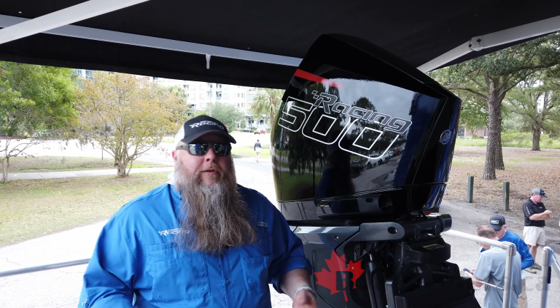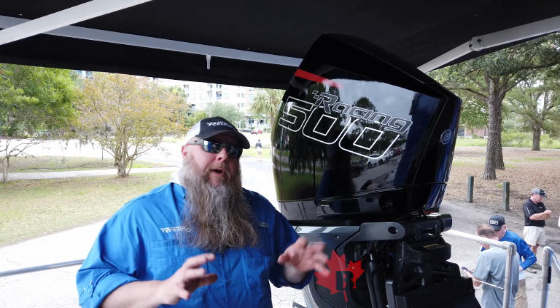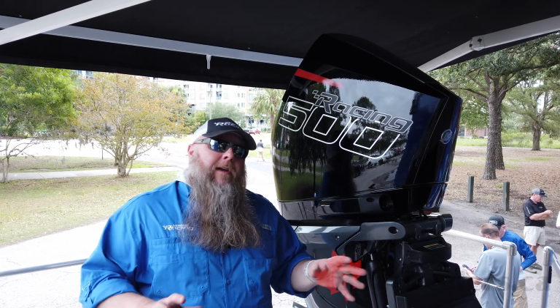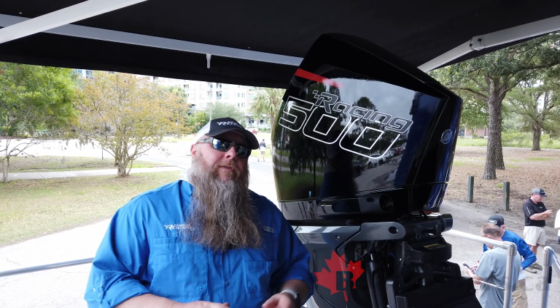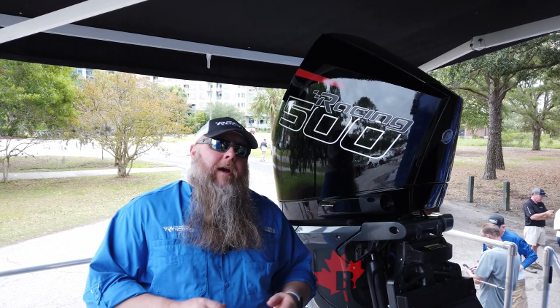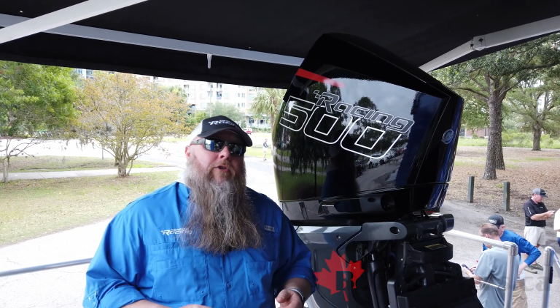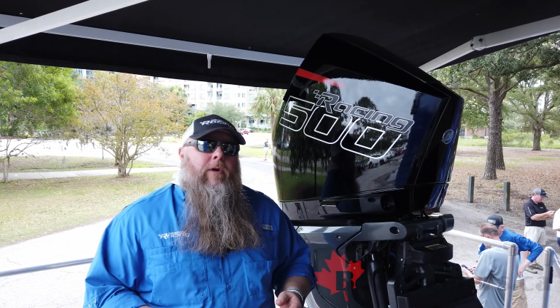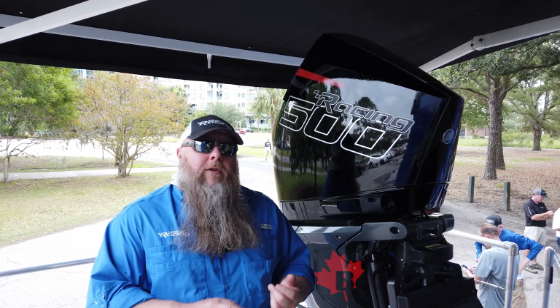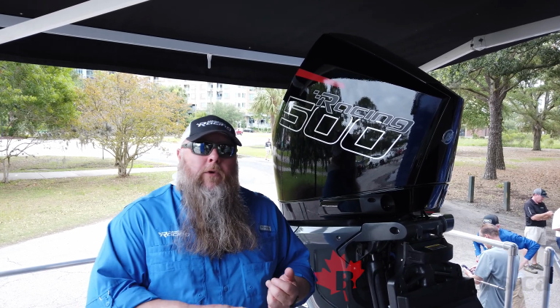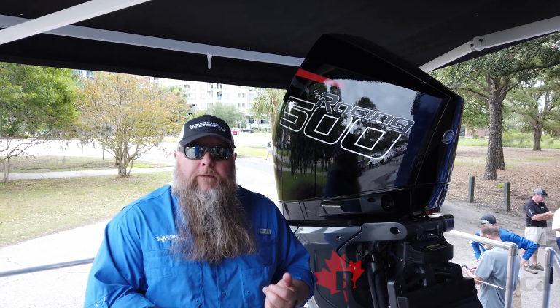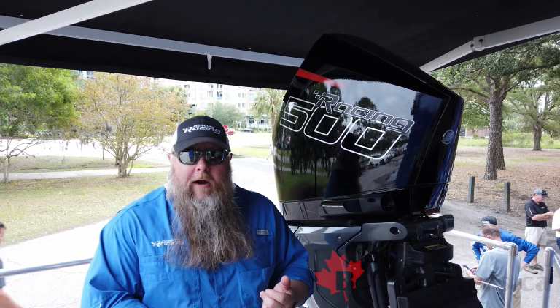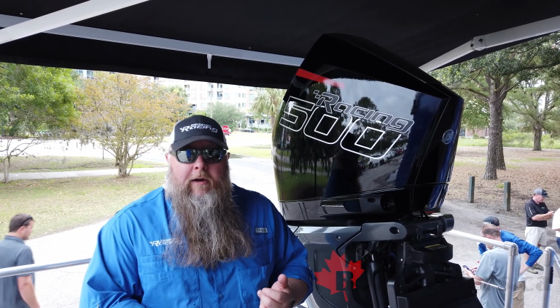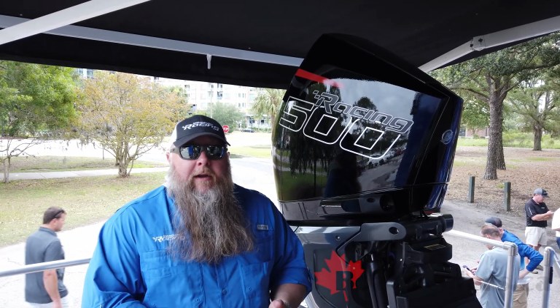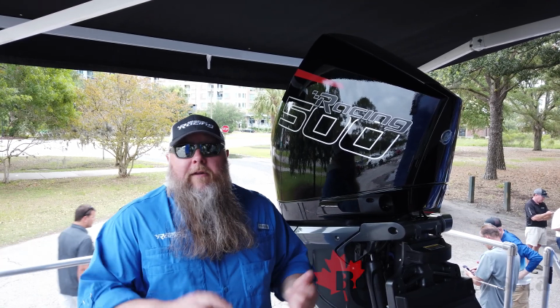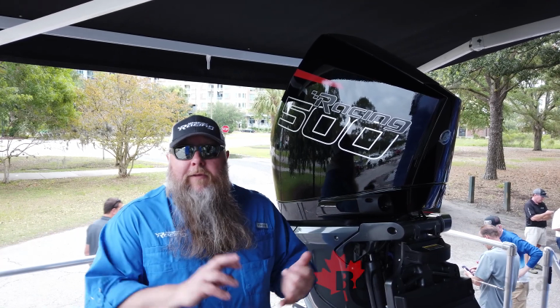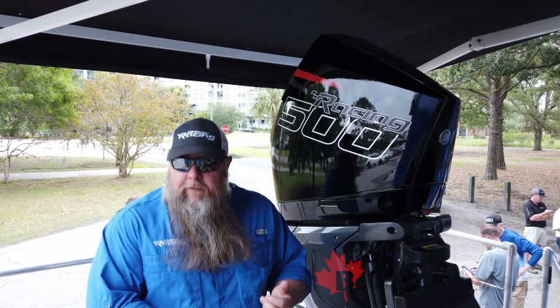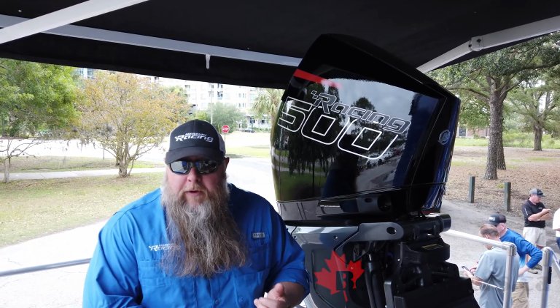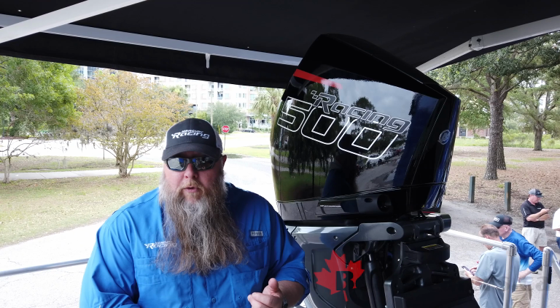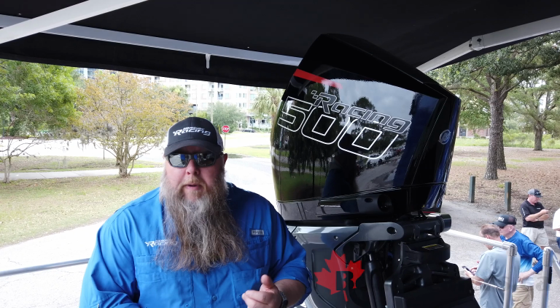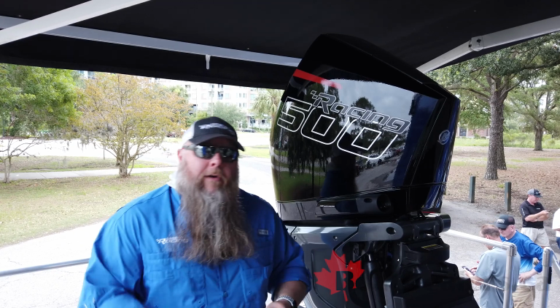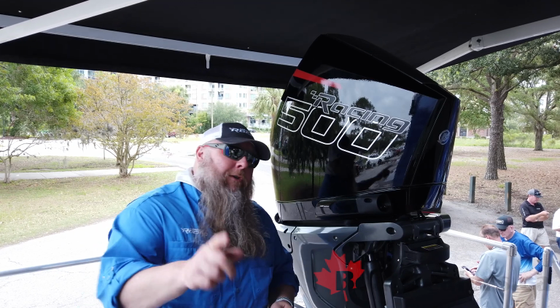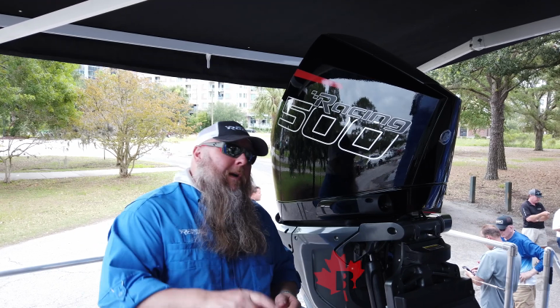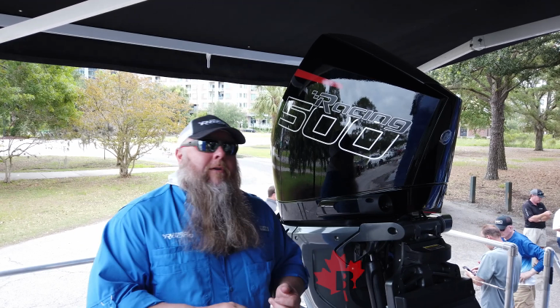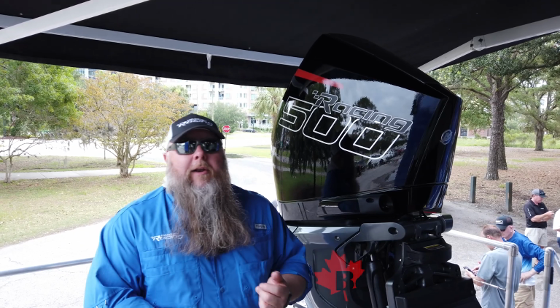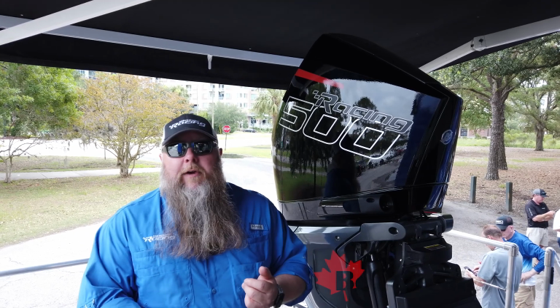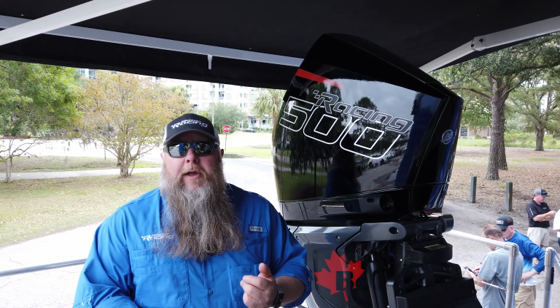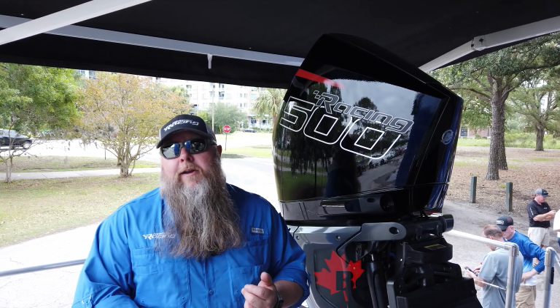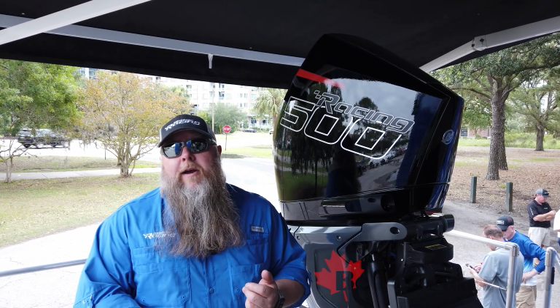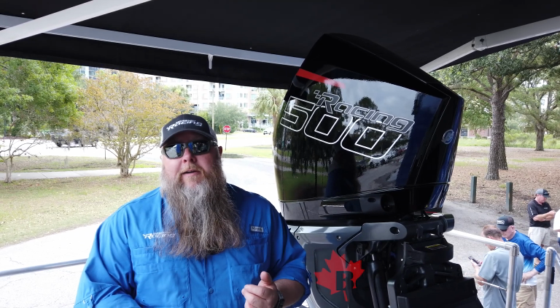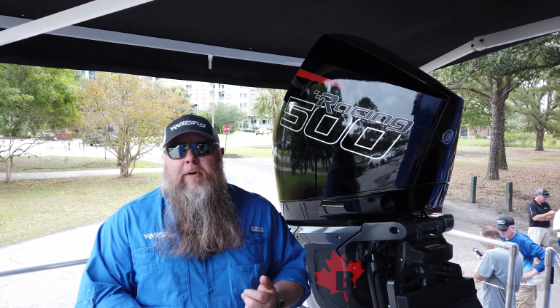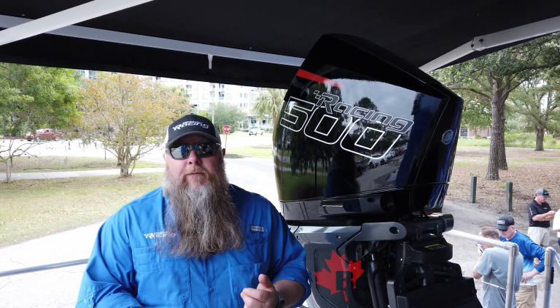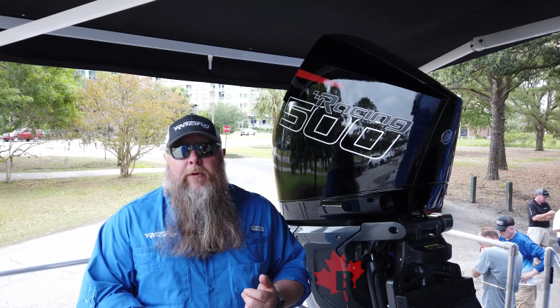It's about 10% higher torque than the 450R, it's obviously 50 more horsepower, and it still runs on readily available 89 octane pump fuel.